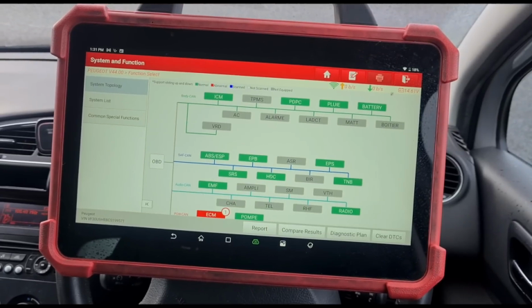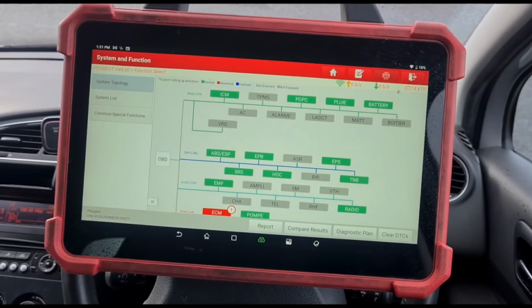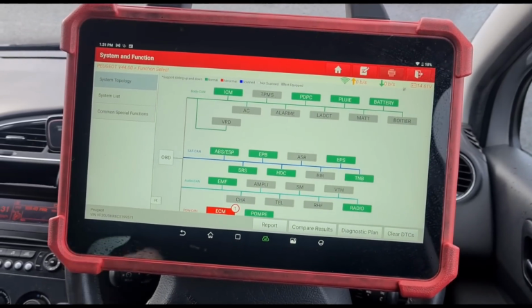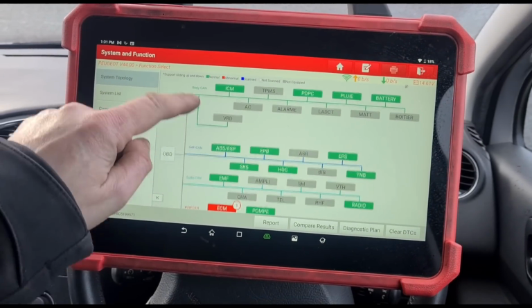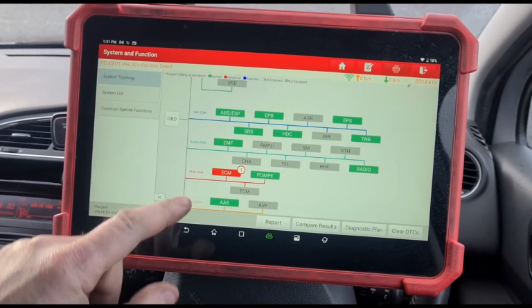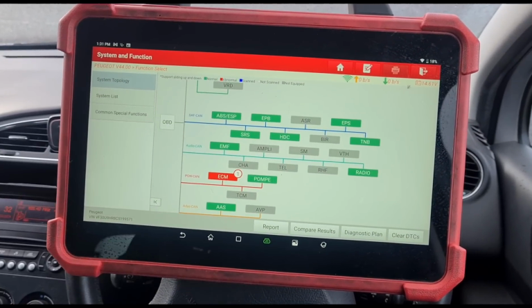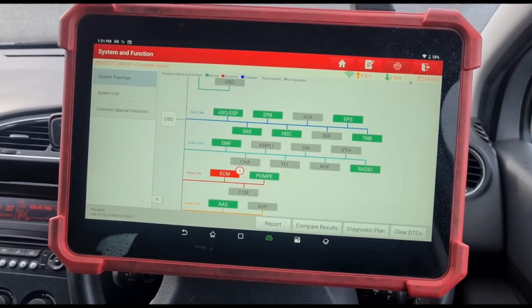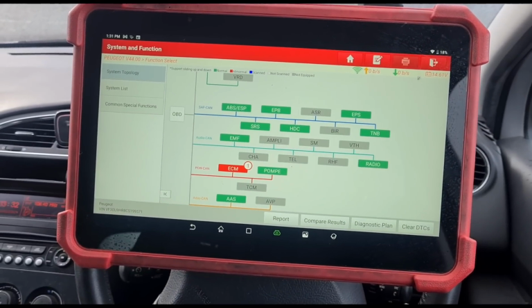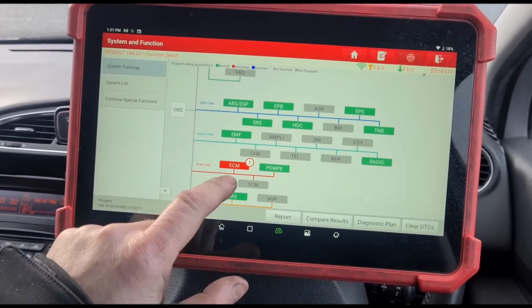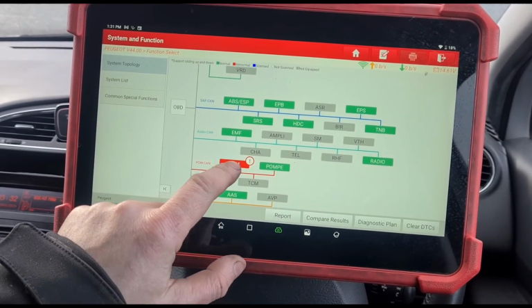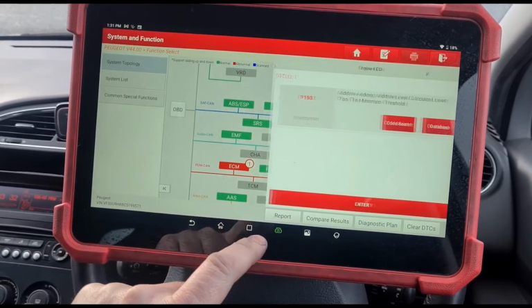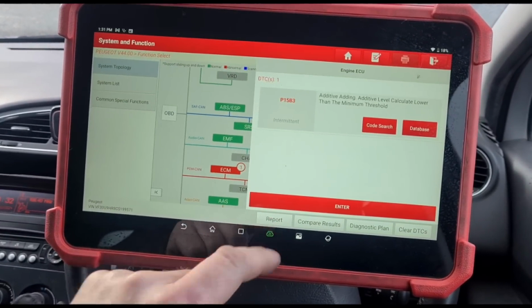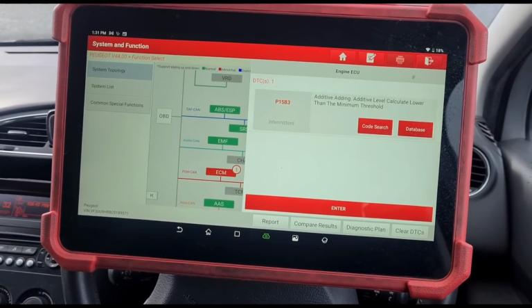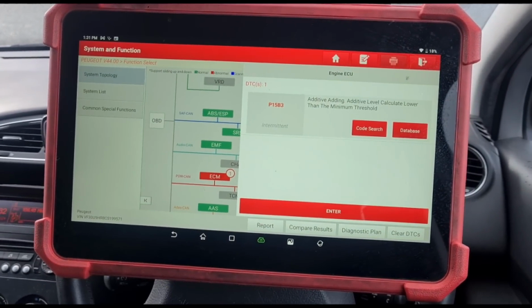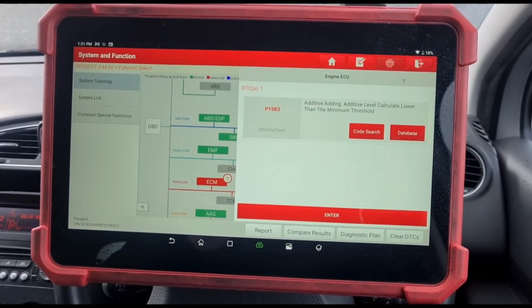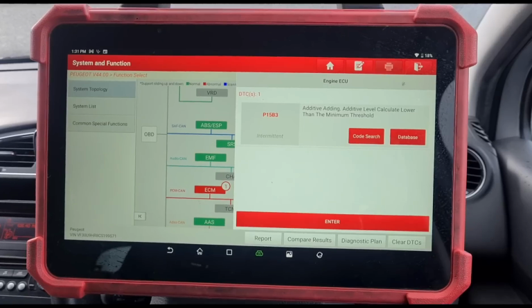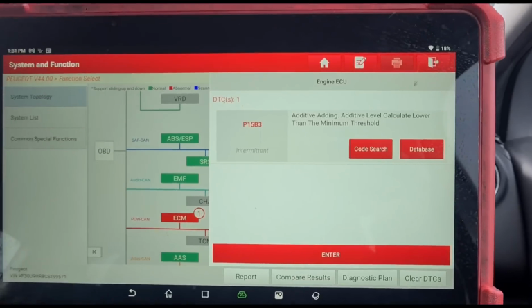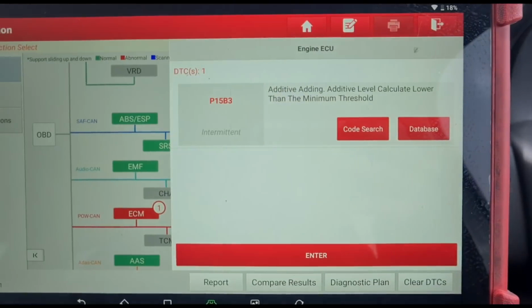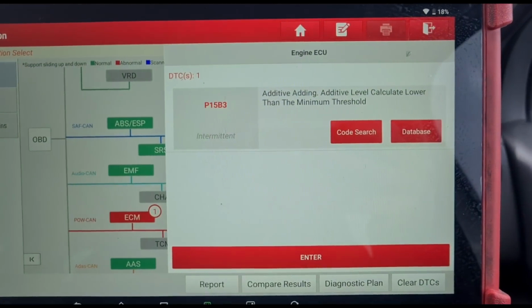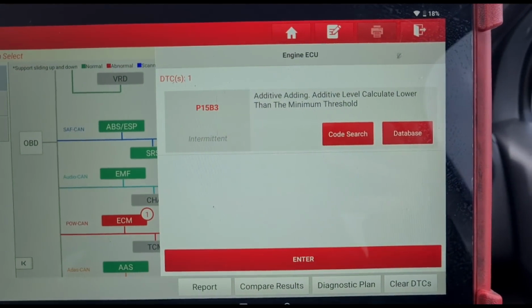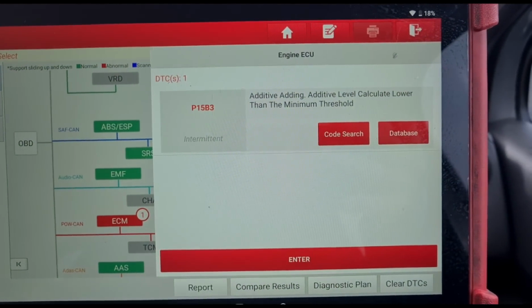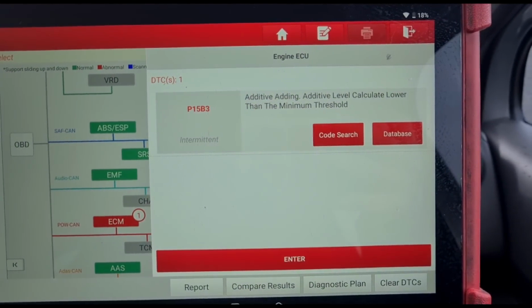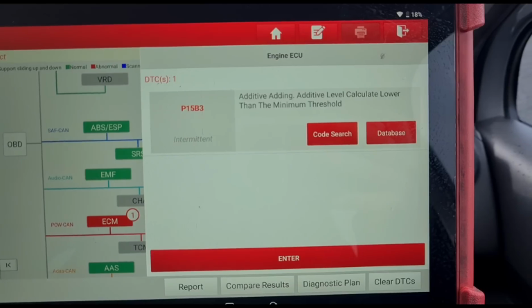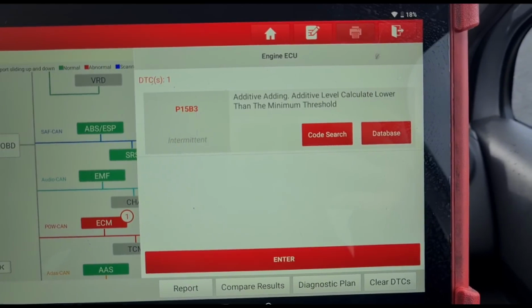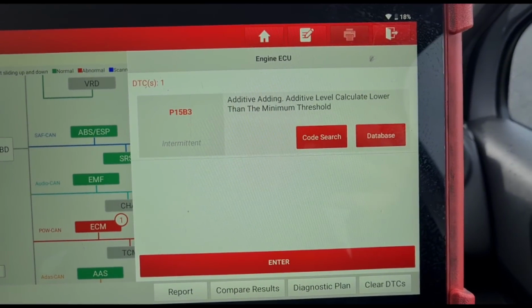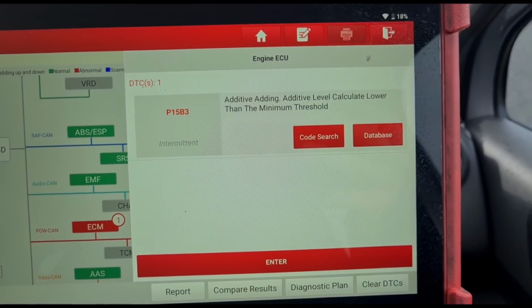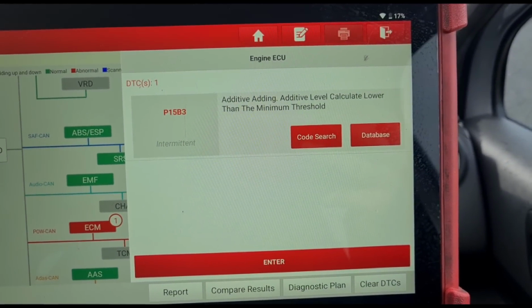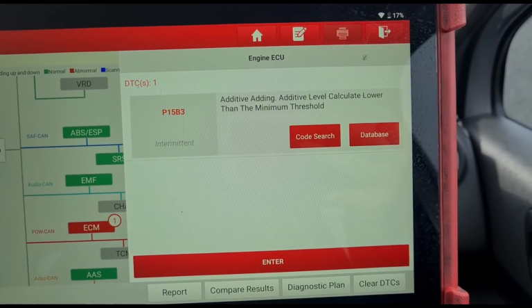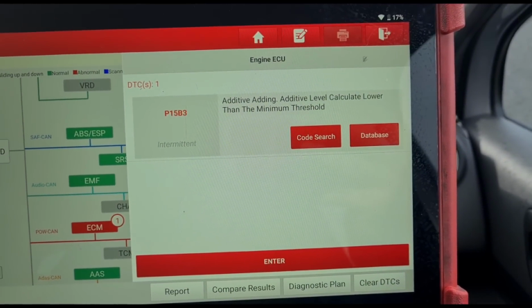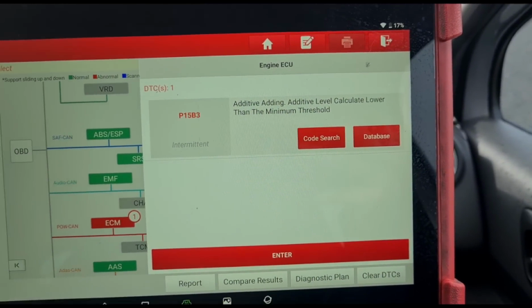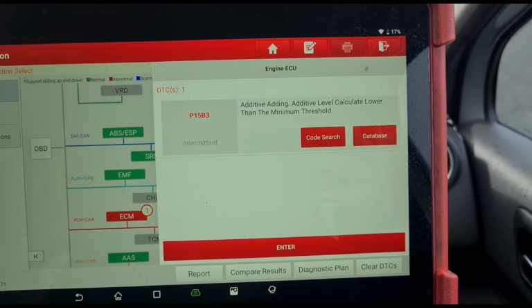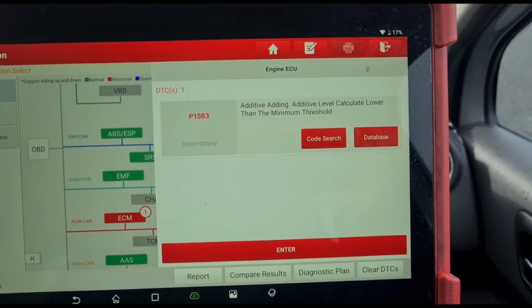I'll use the Launch UK Eurotab 3 and just run a scan here. We have ECM fault code P15B3 — additive adding, additive level calculated is lower than the minimum threshold.